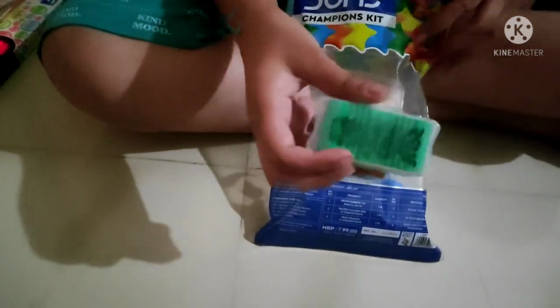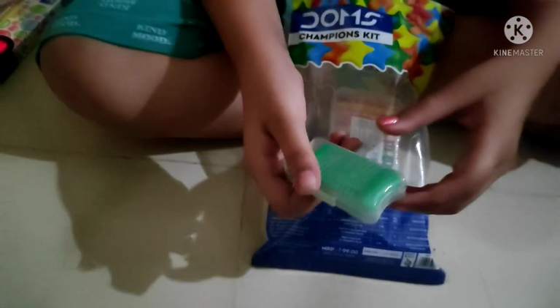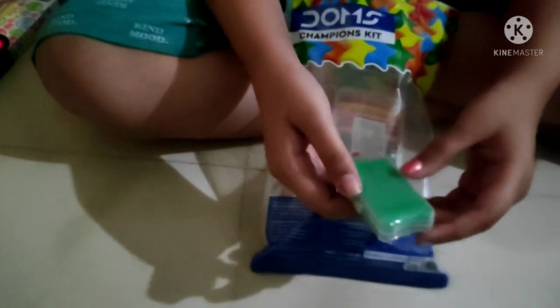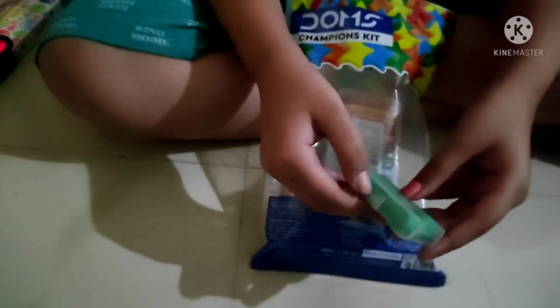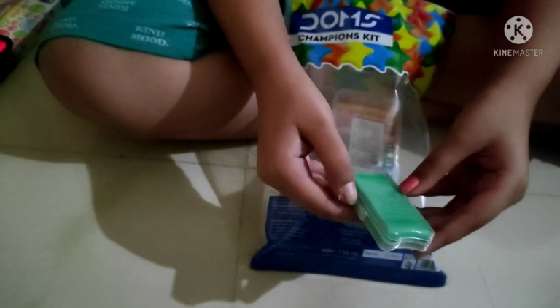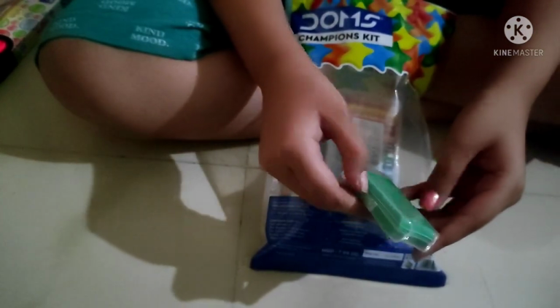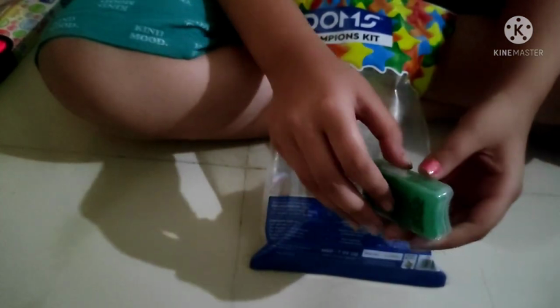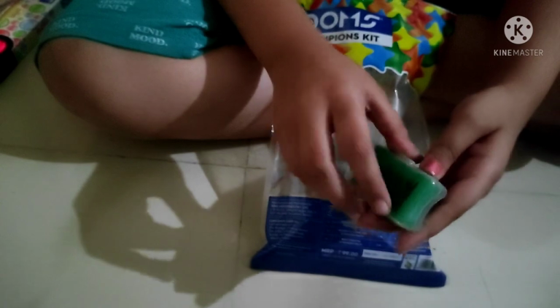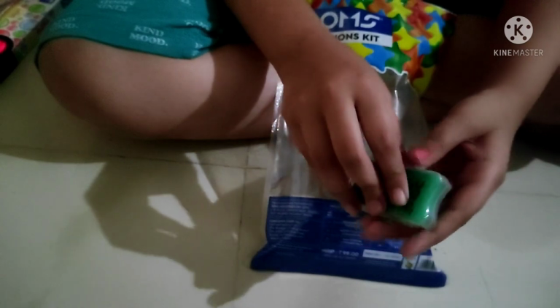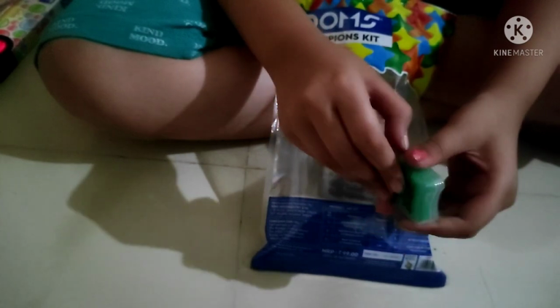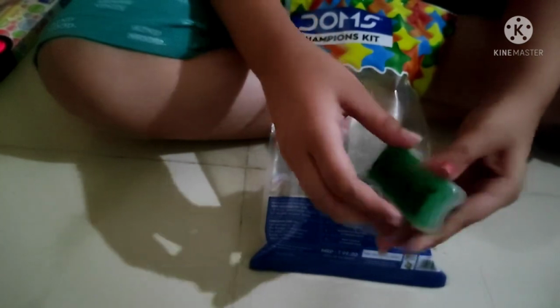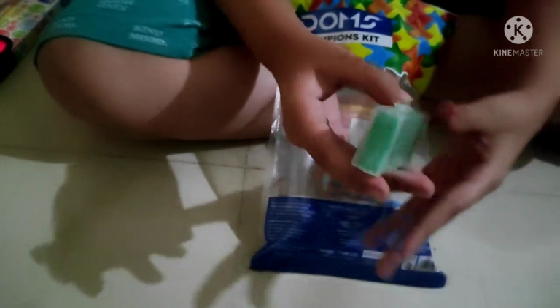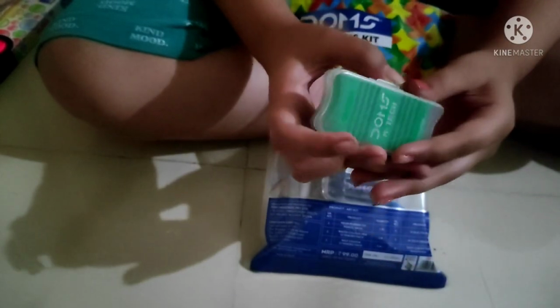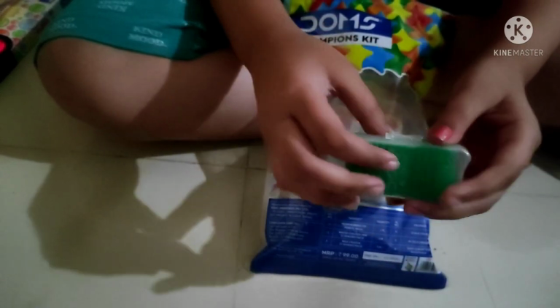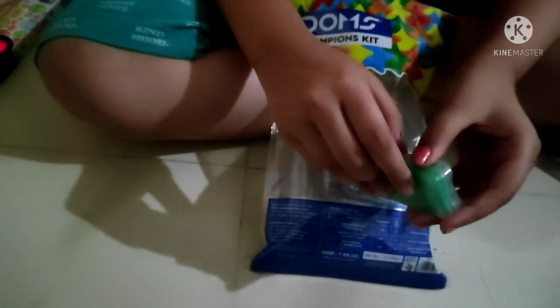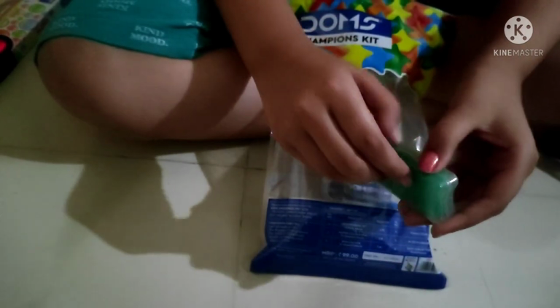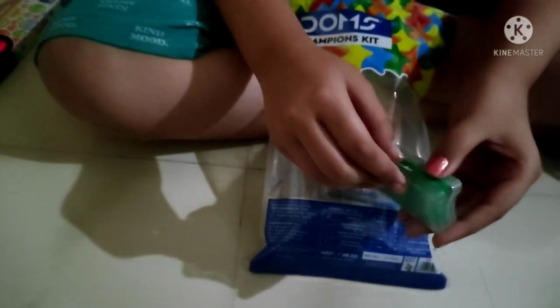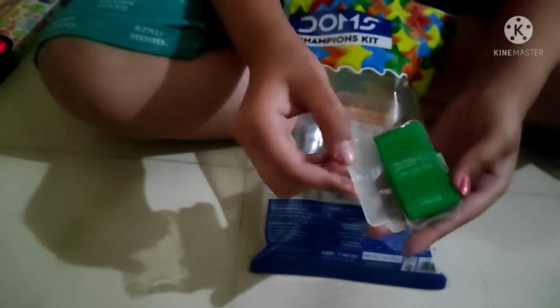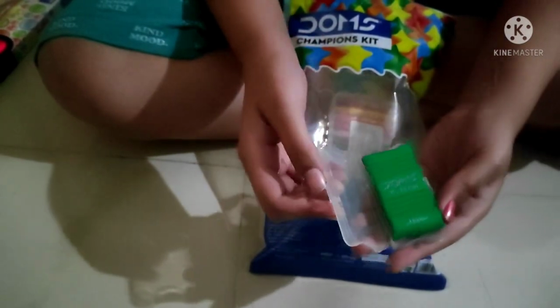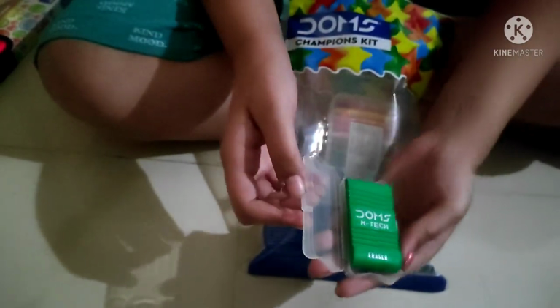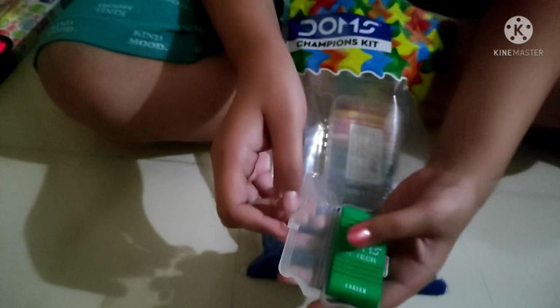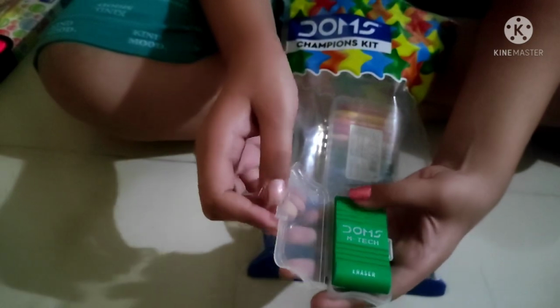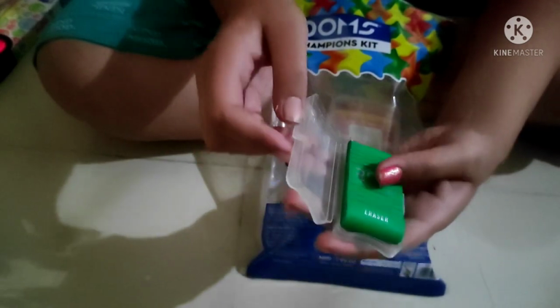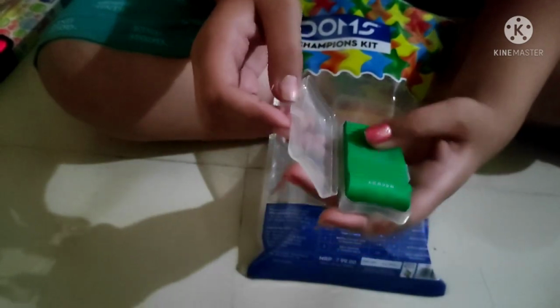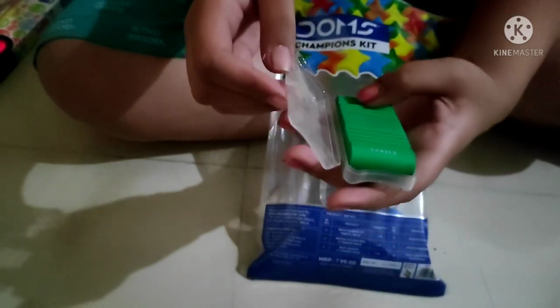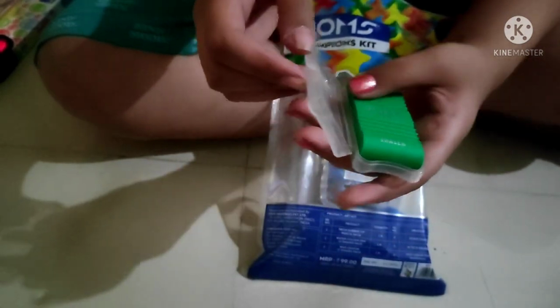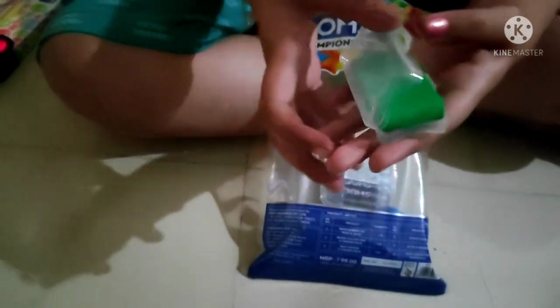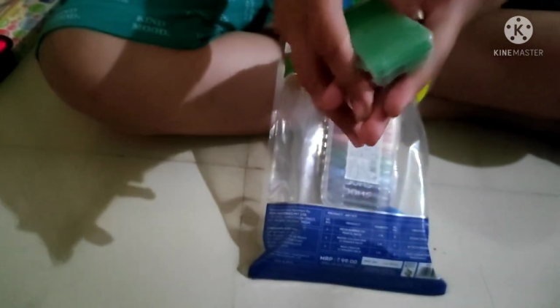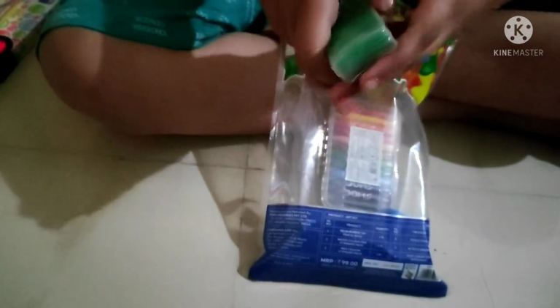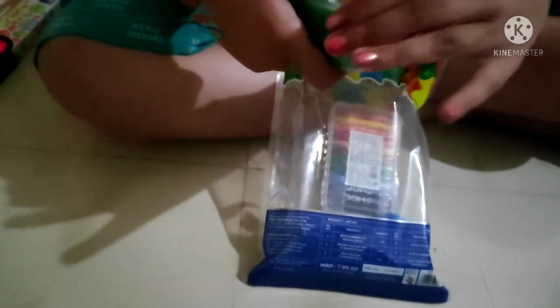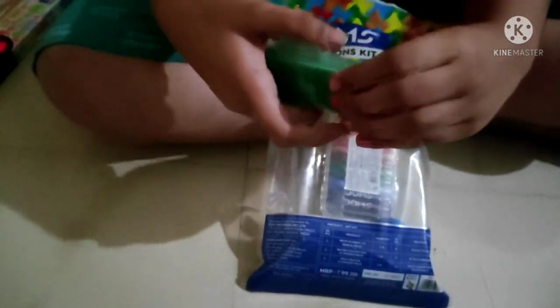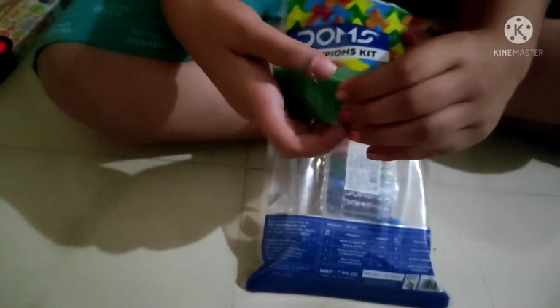Next up, we have this eraser, which I already have. Let me open it. See? If you guys have it at home, comment down below.